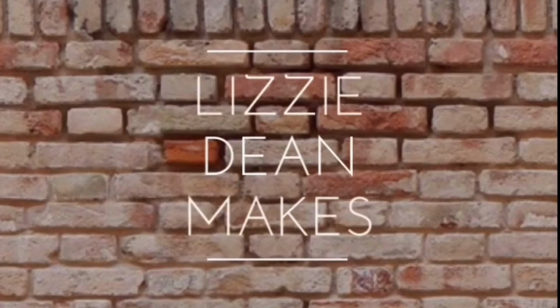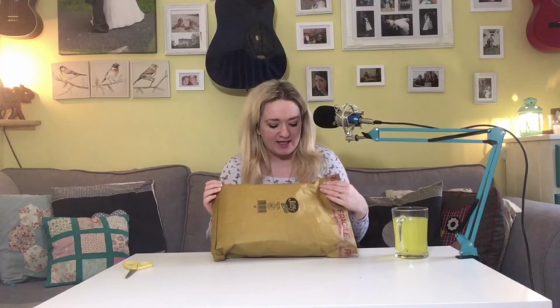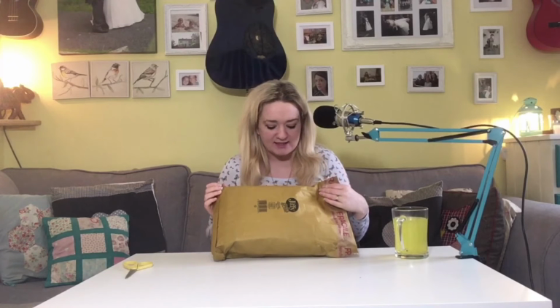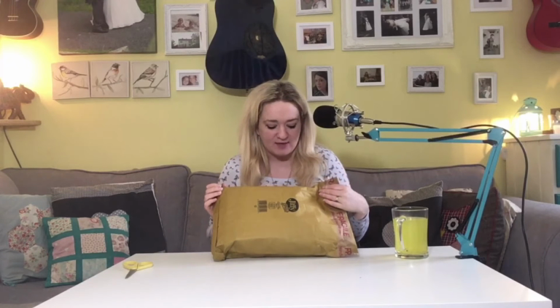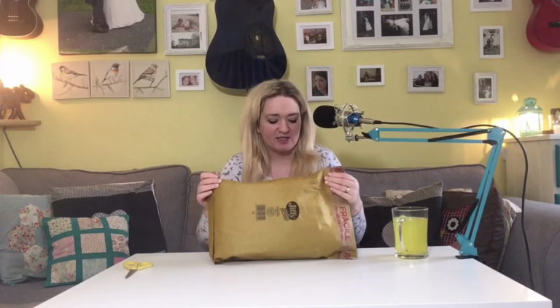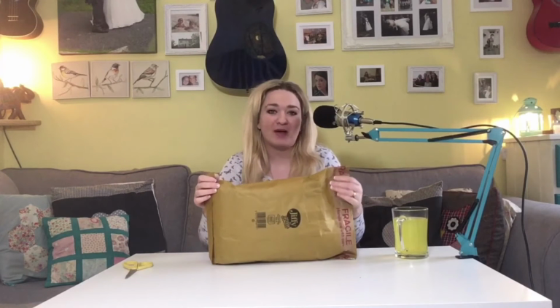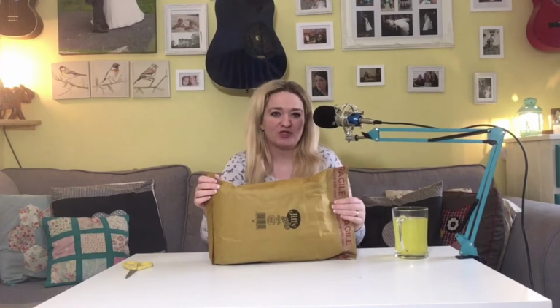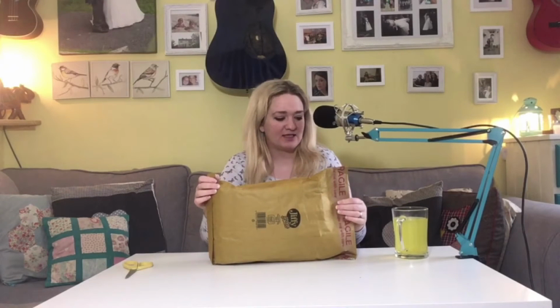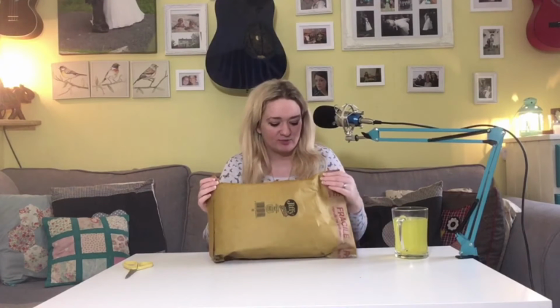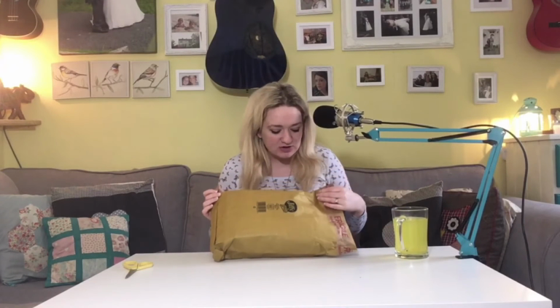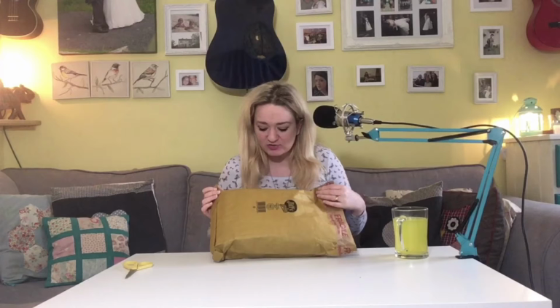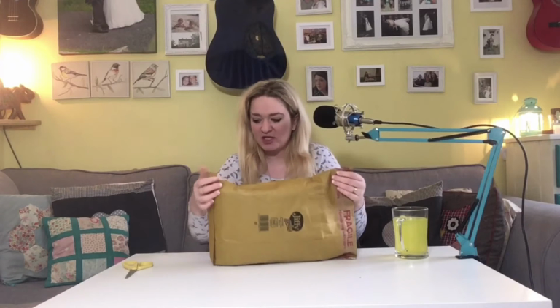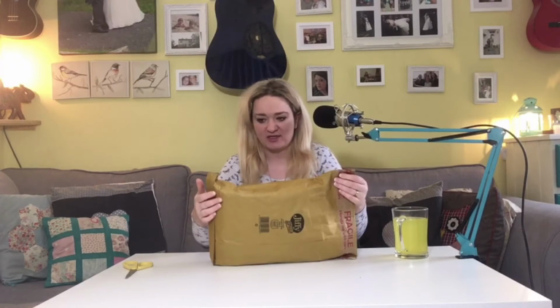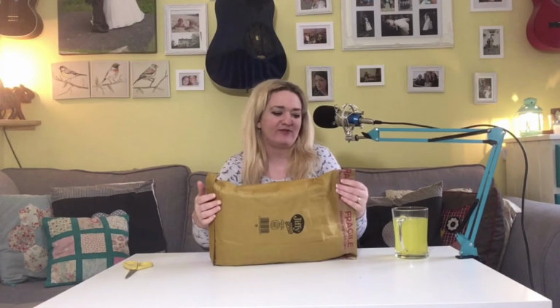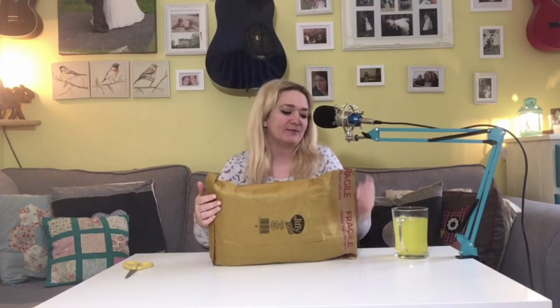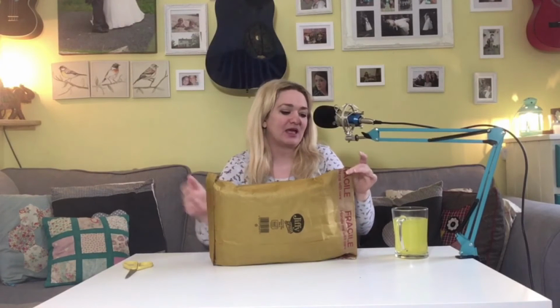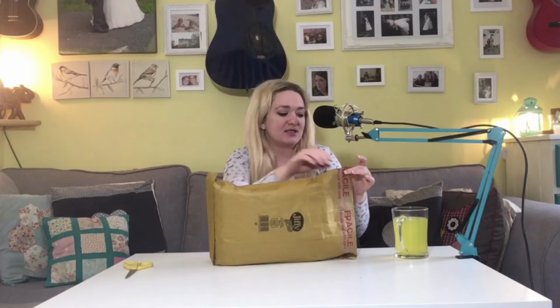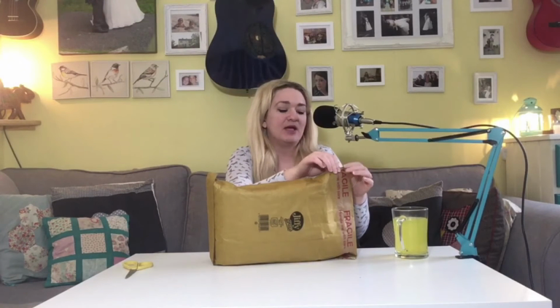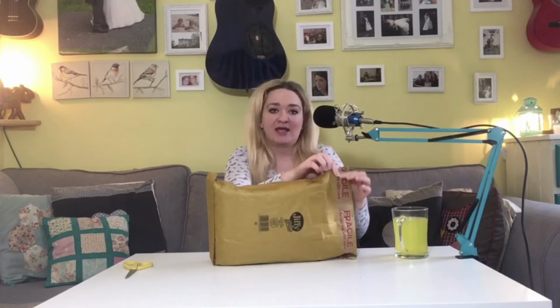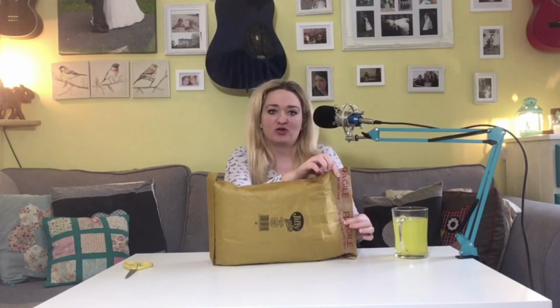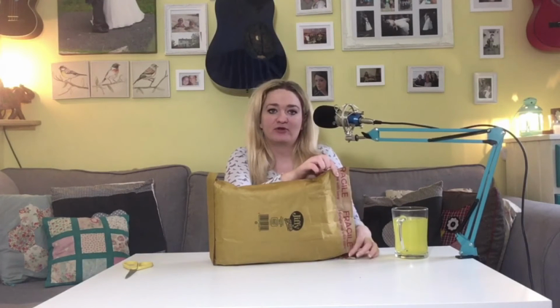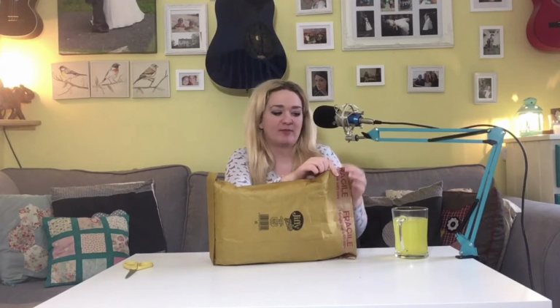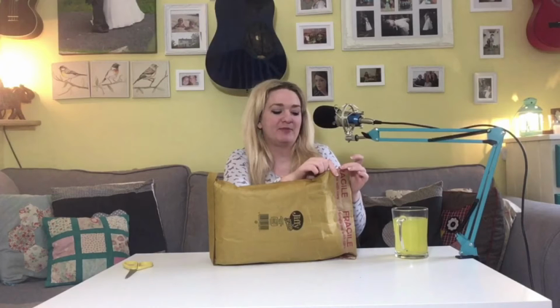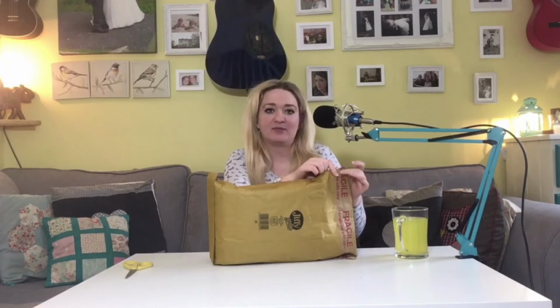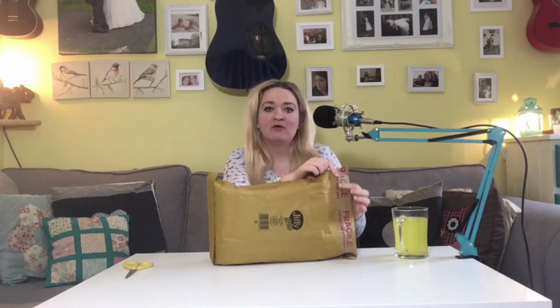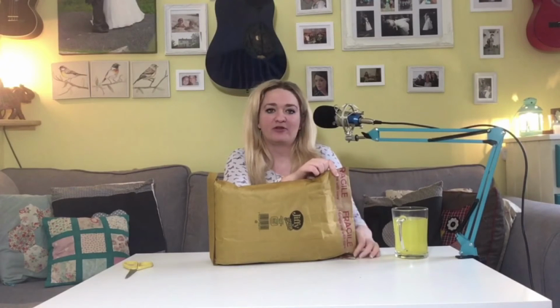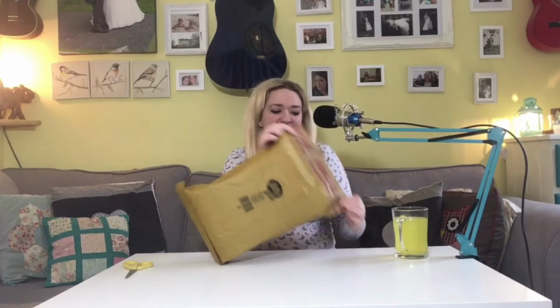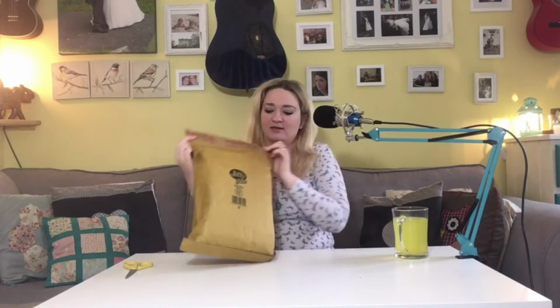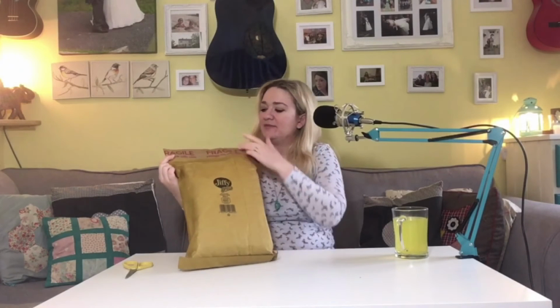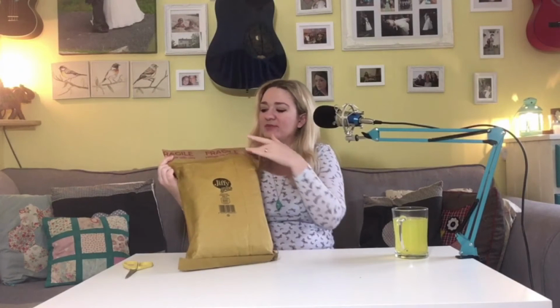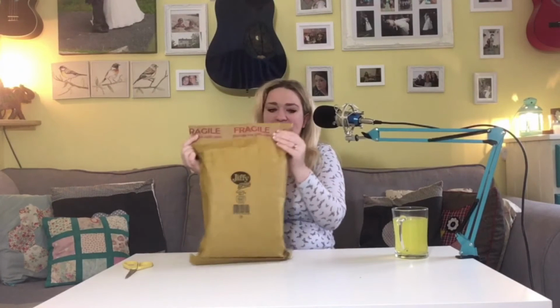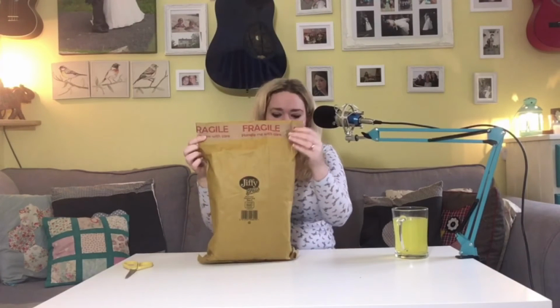So it is a jiffy bag, which isn't ideal, but it looks like it's already been used. And it has got paper tape rather than plastic tape sealing it.